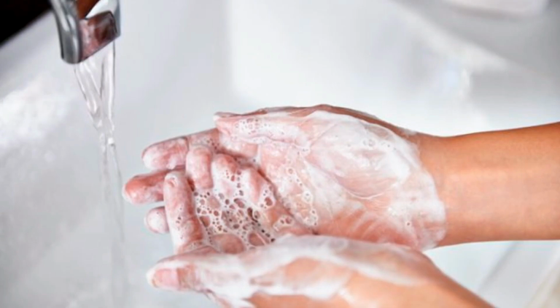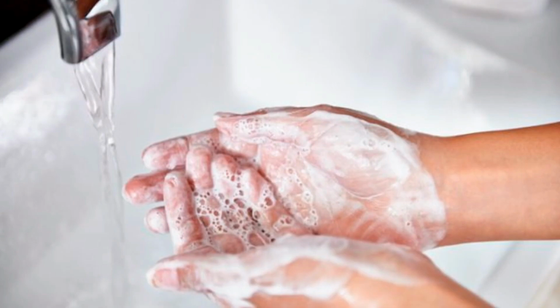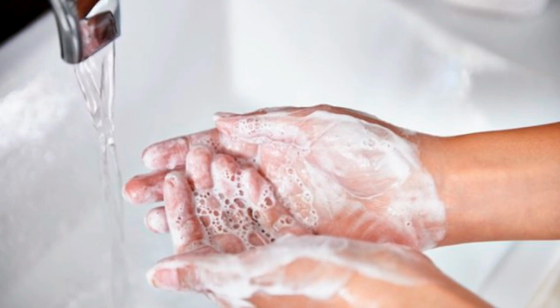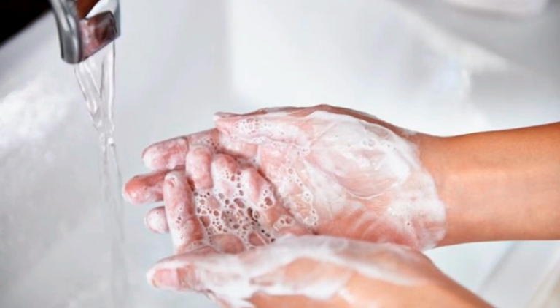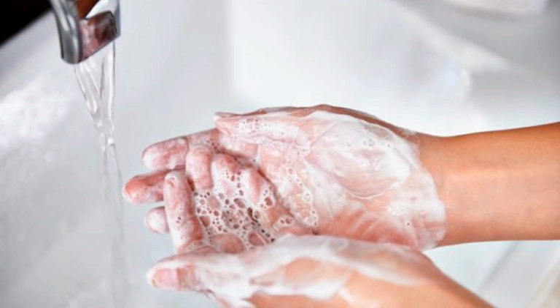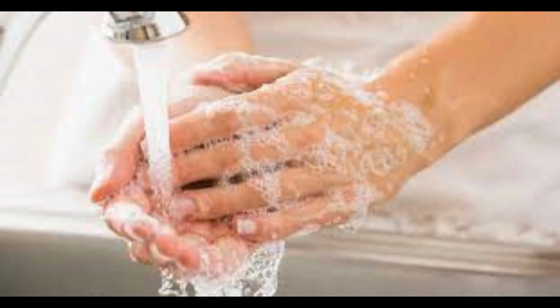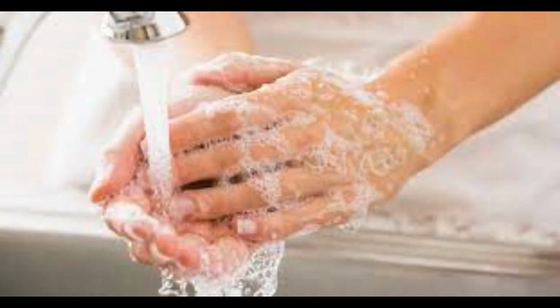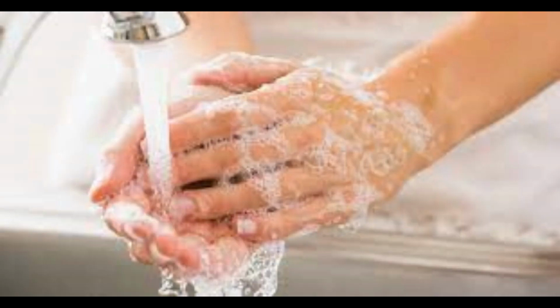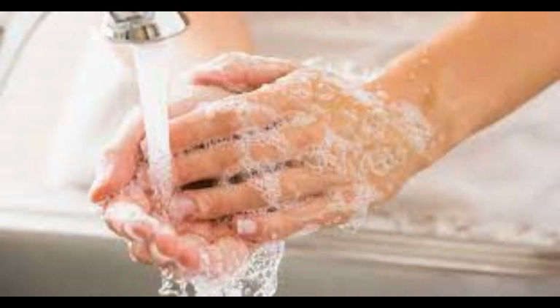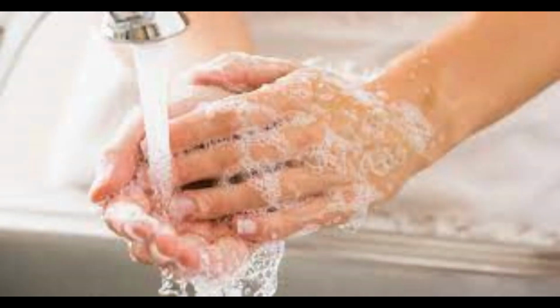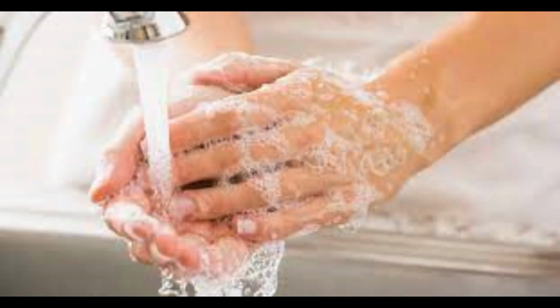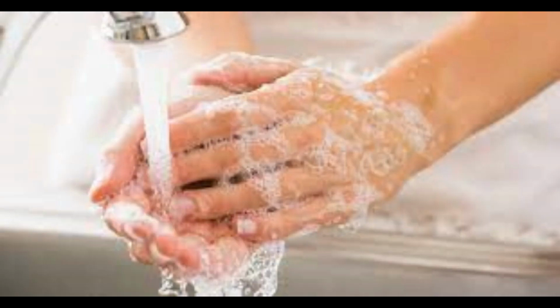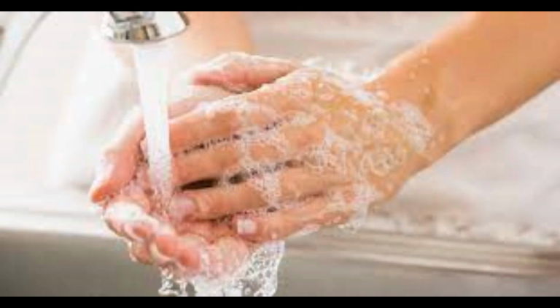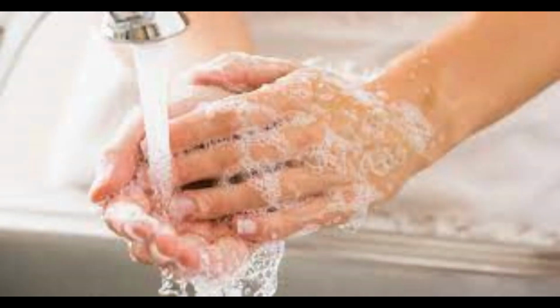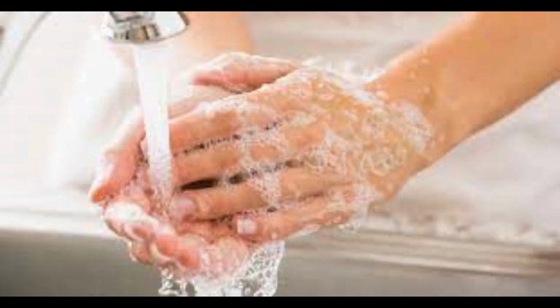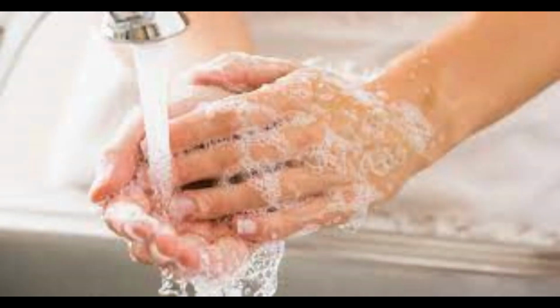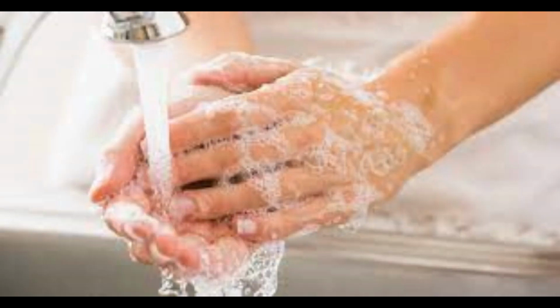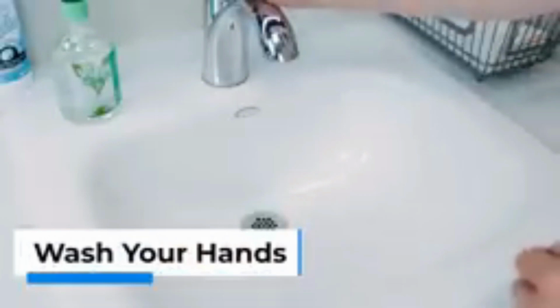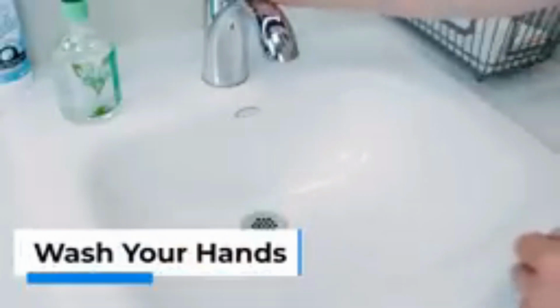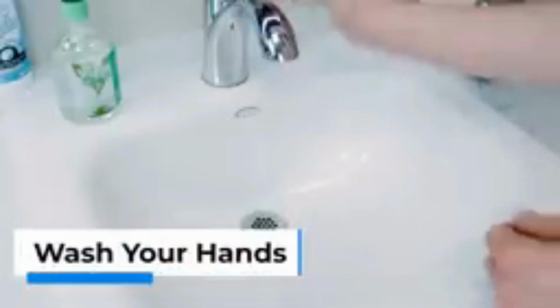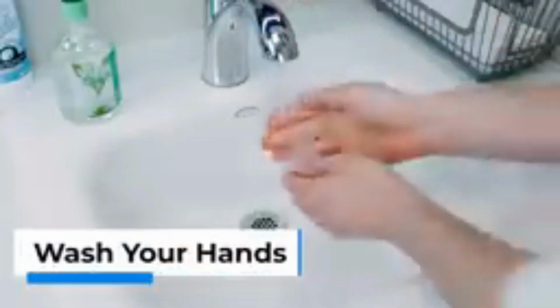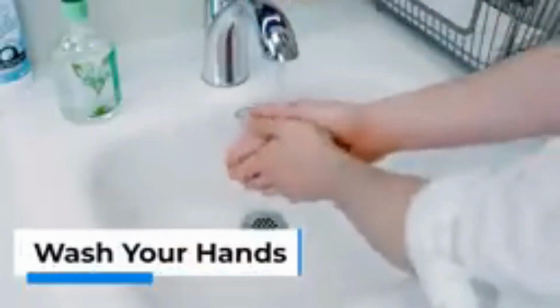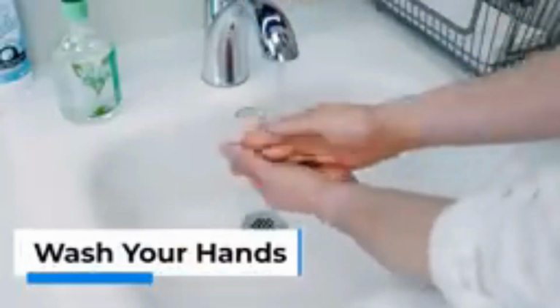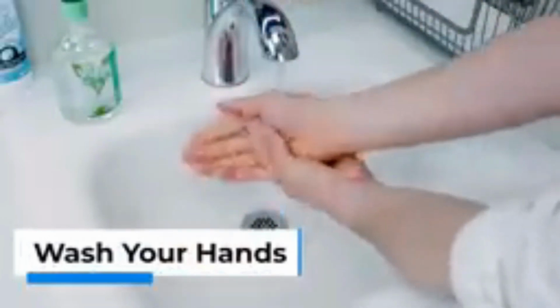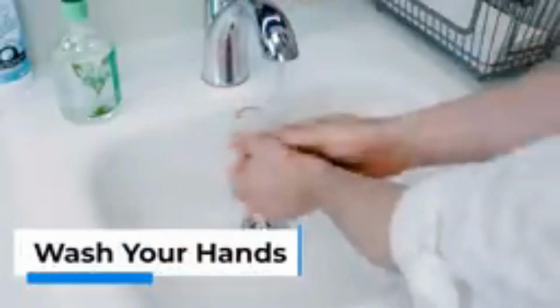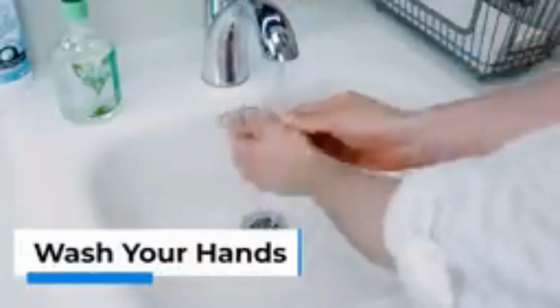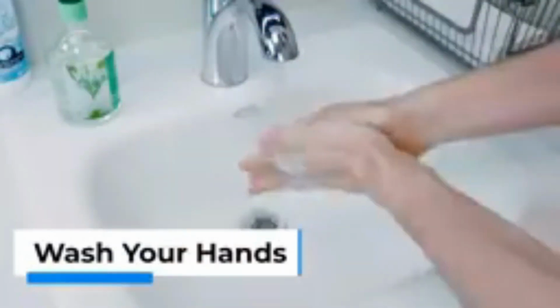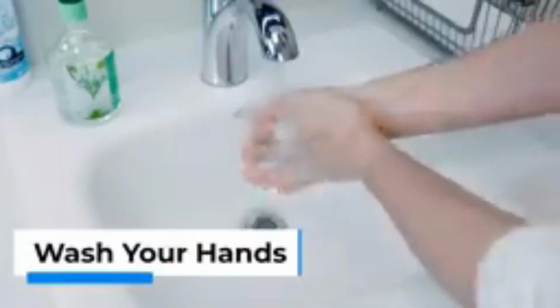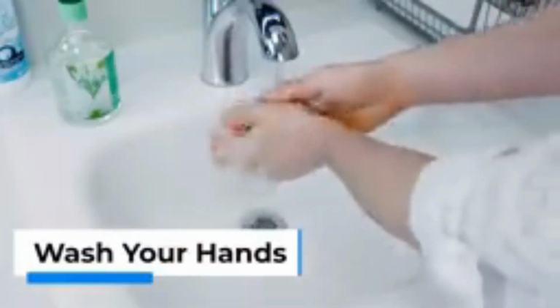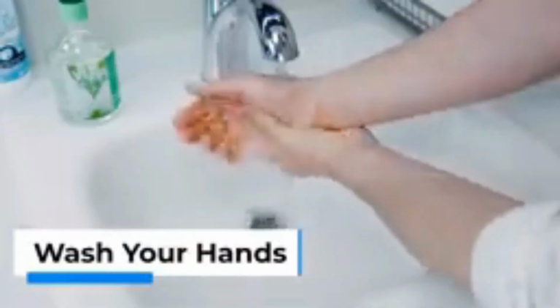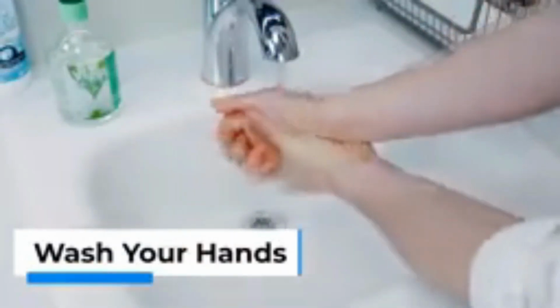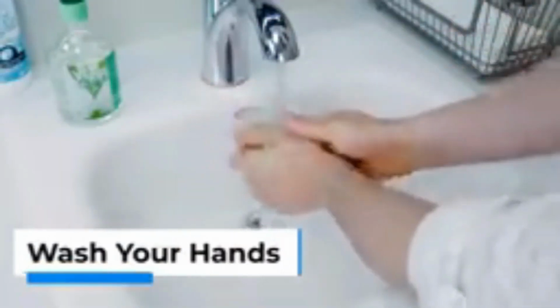Just as you do before fitting your contact lenses into your eyes, always wash your hands before touching your face, your eyes, or before touching your contact lenses in your eyes.